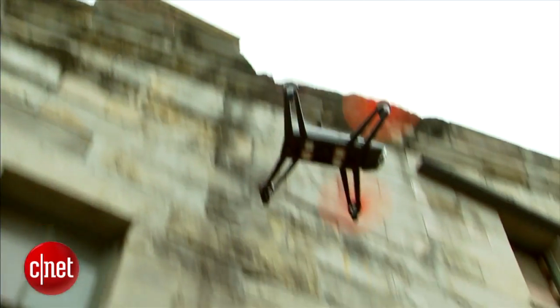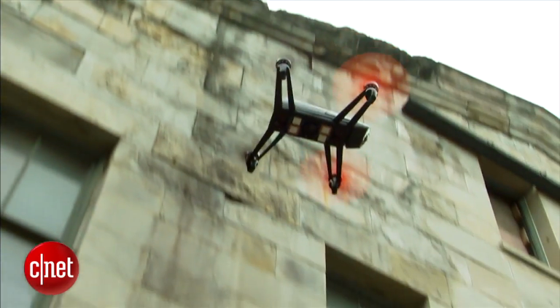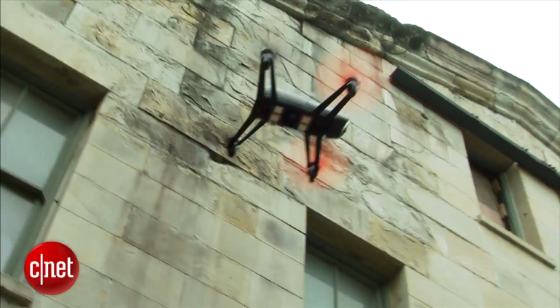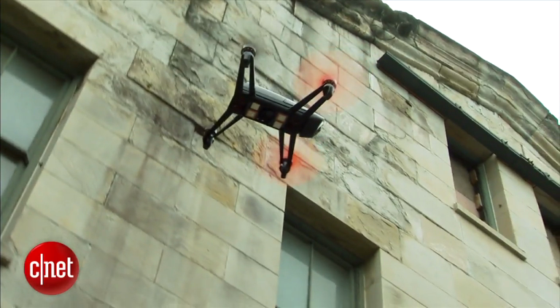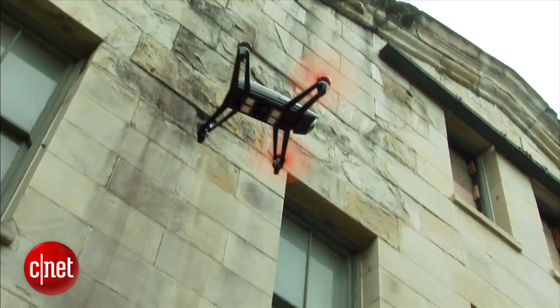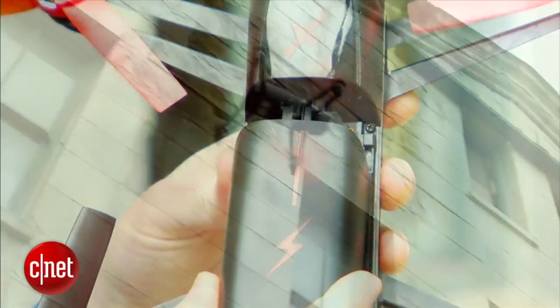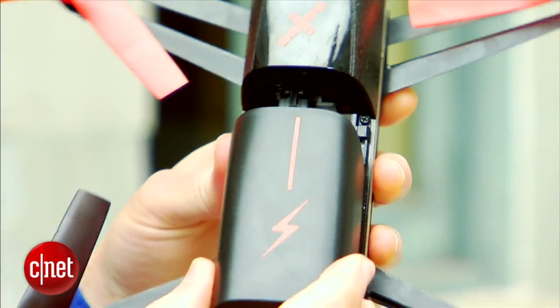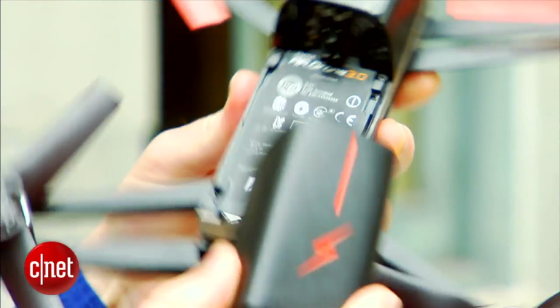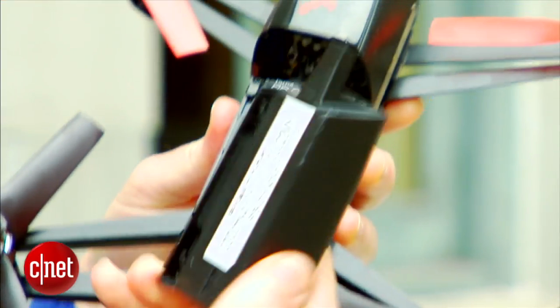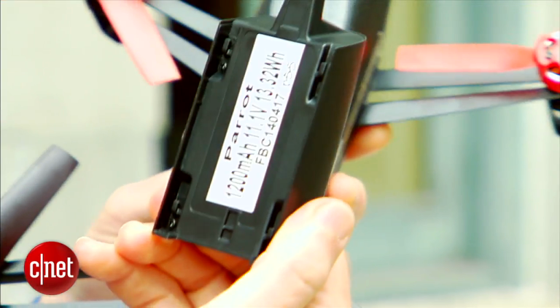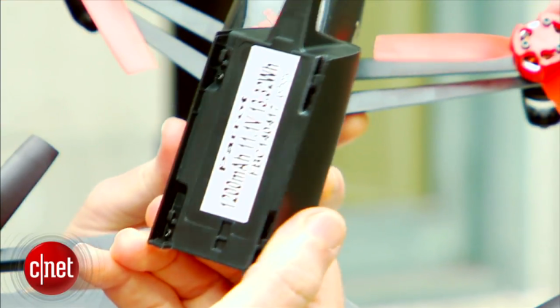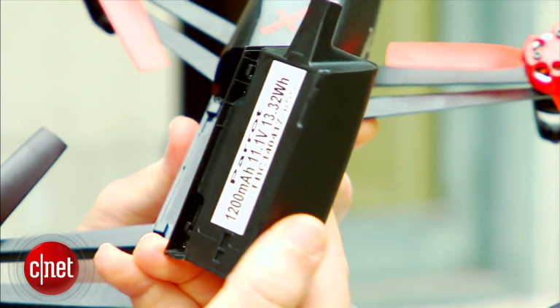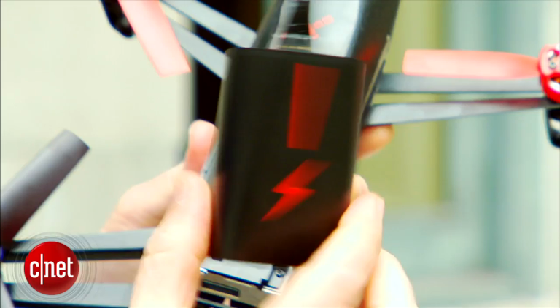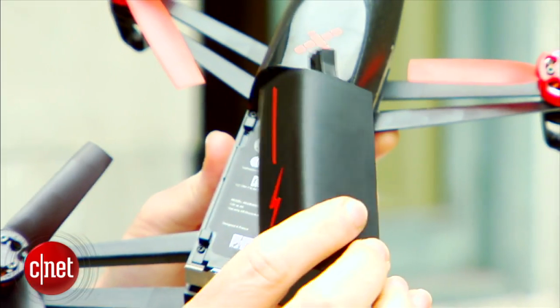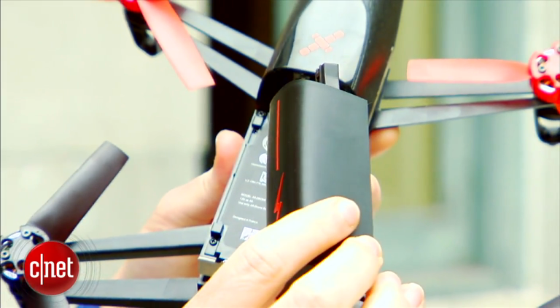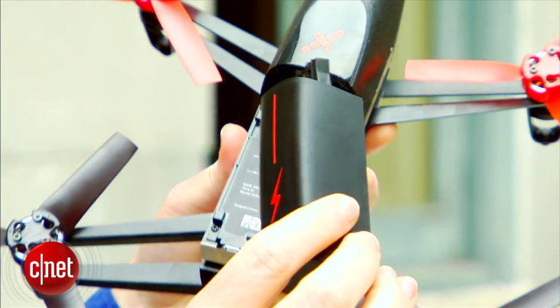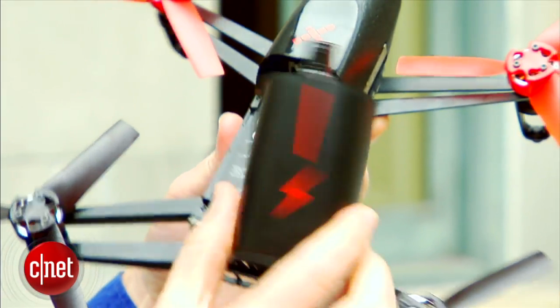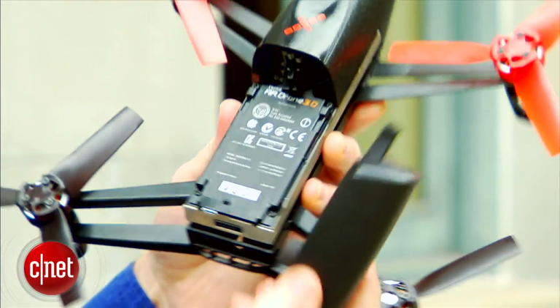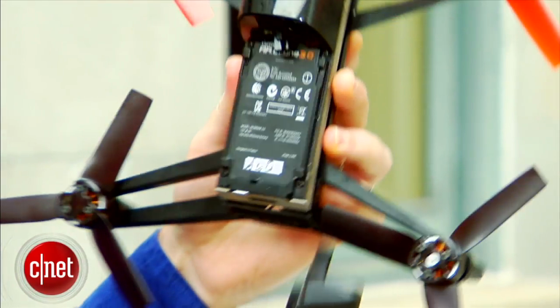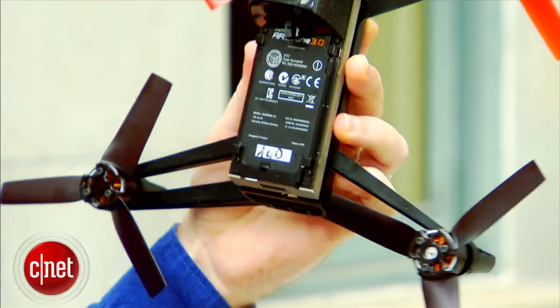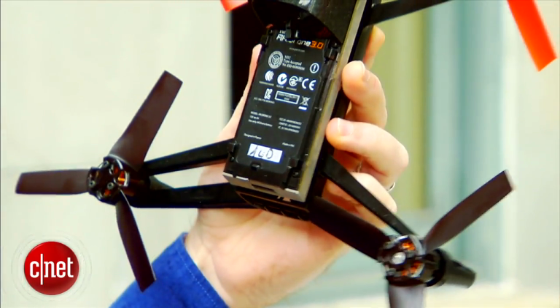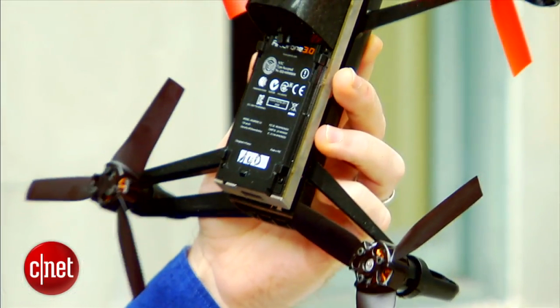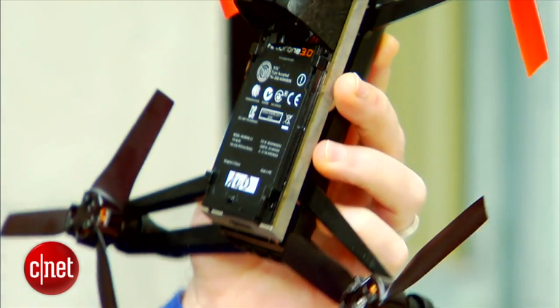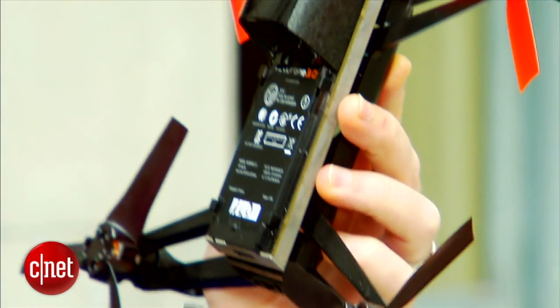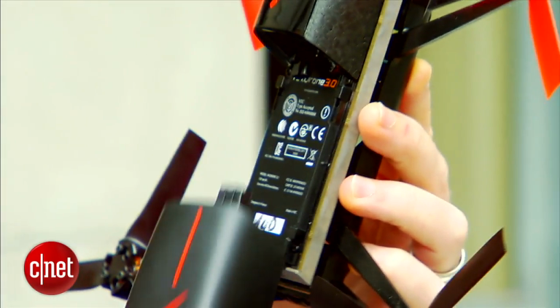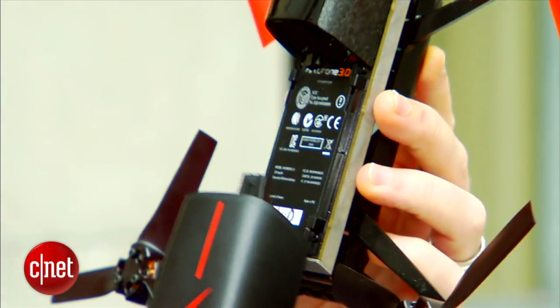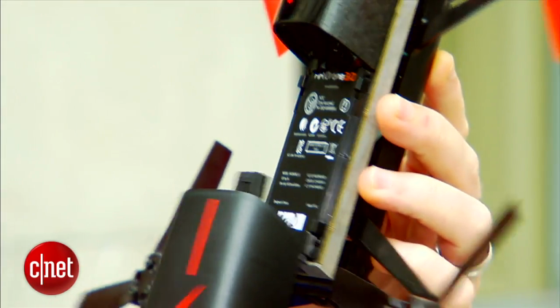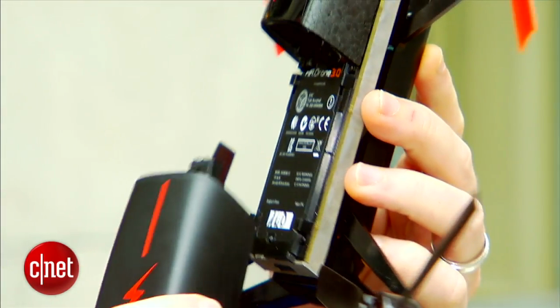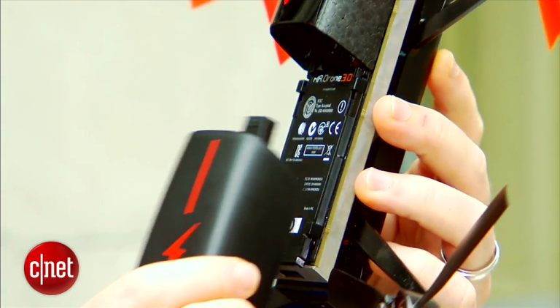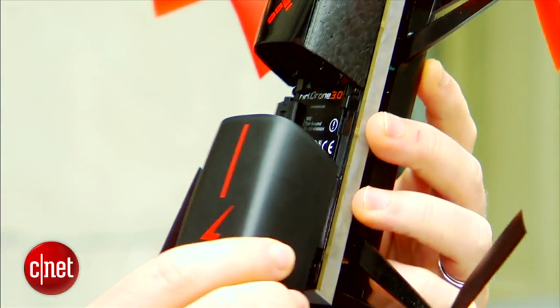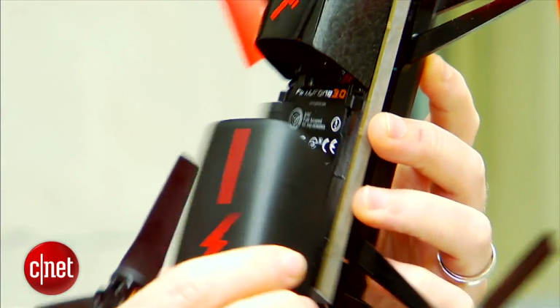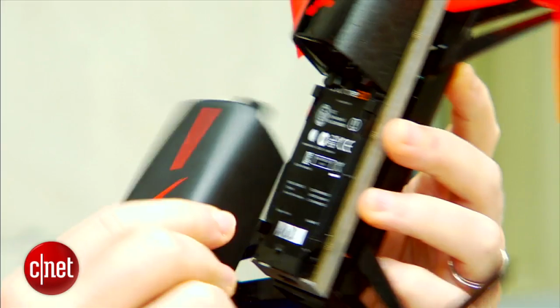There's a replaceable battery pack, and each battery pack will give you about 12 minutes of flight time, which is about average for something as small as this.